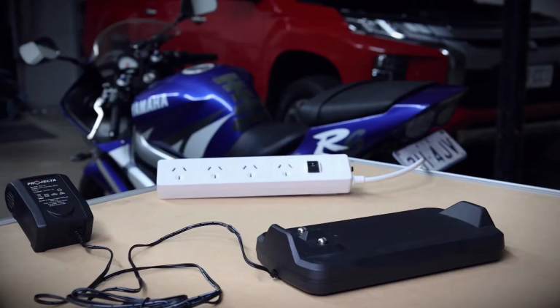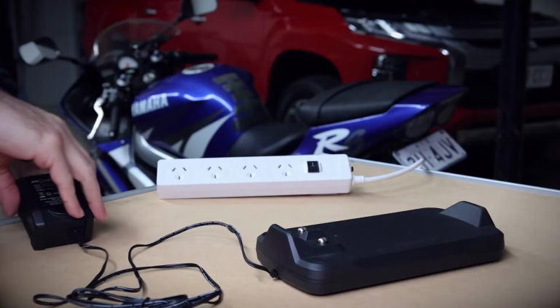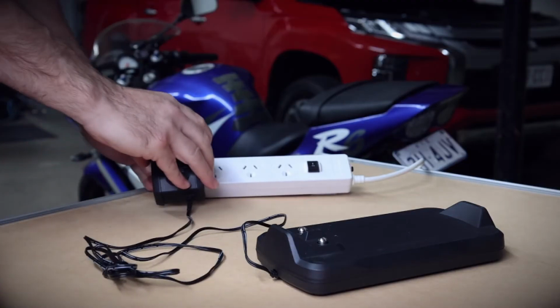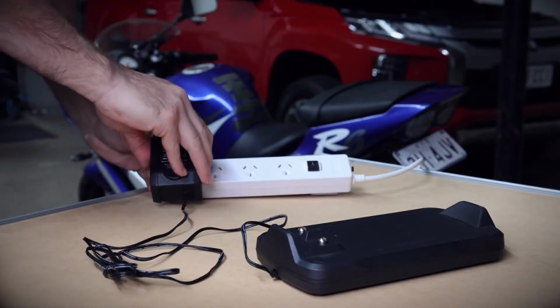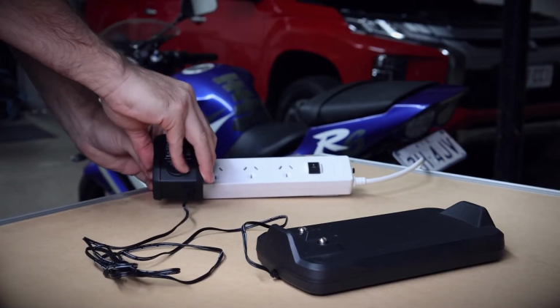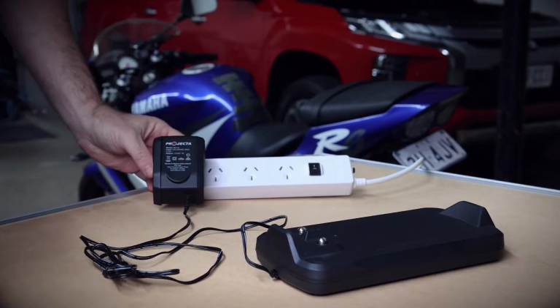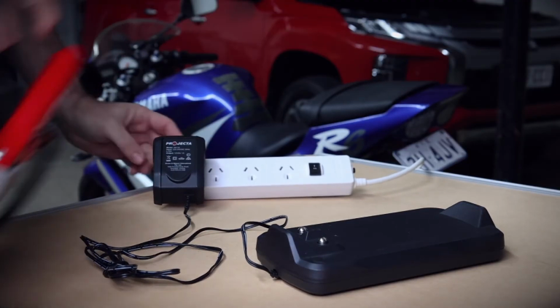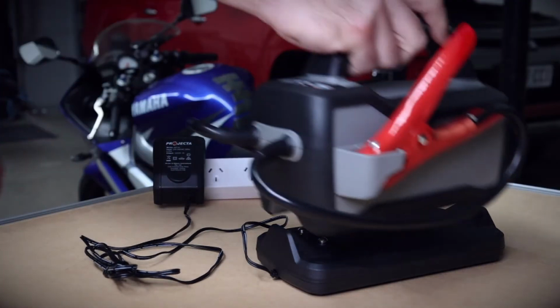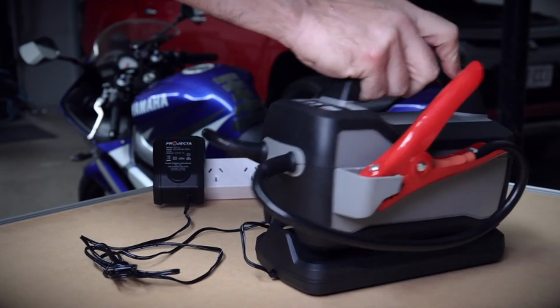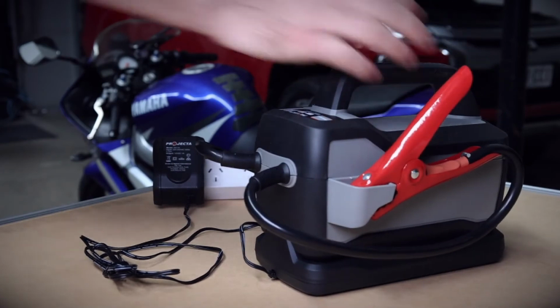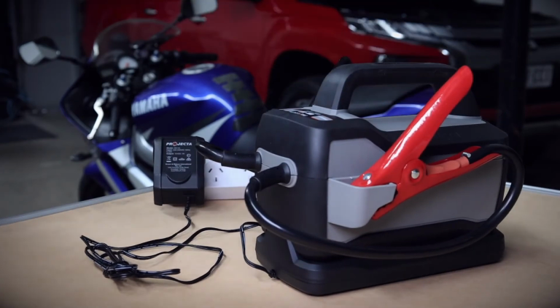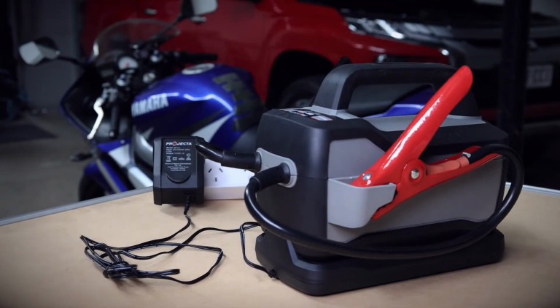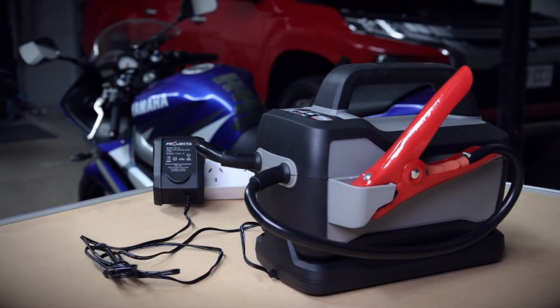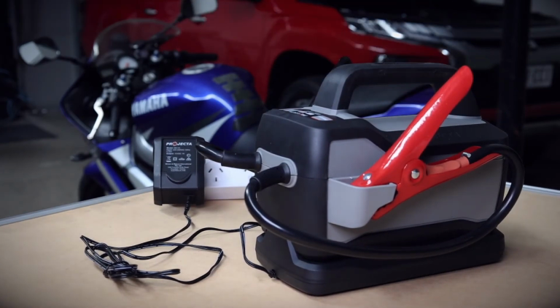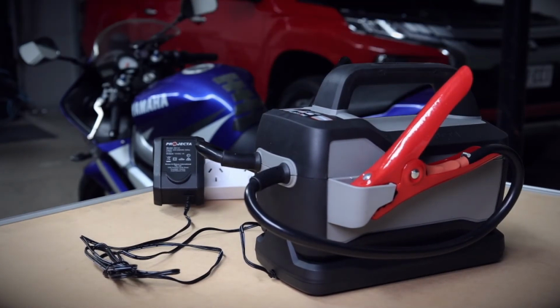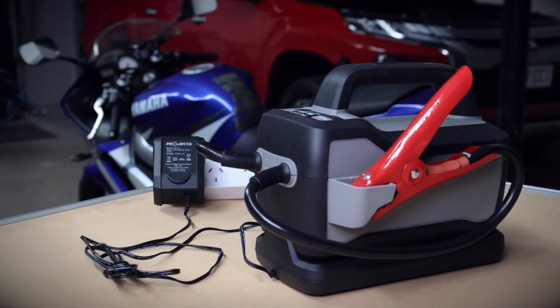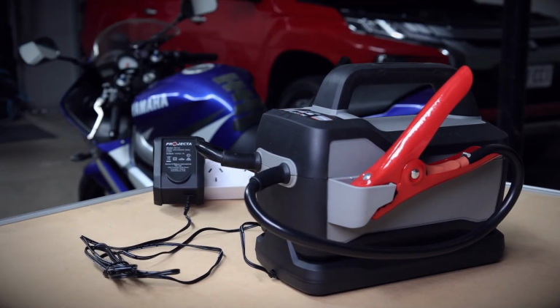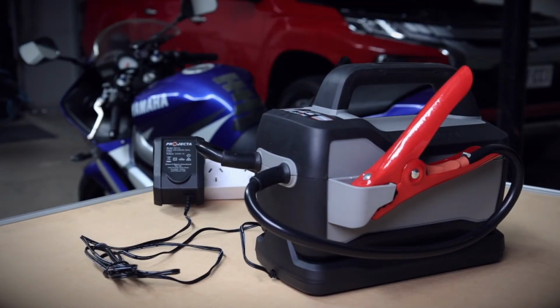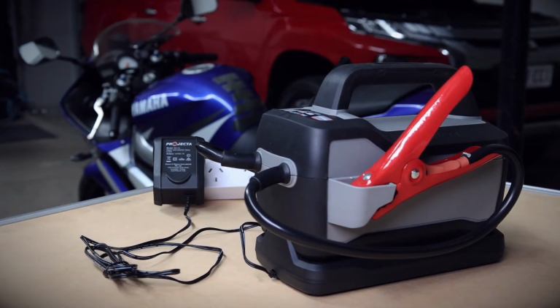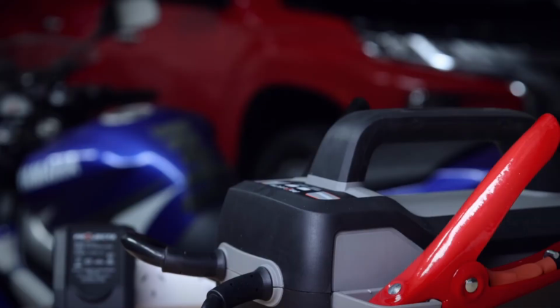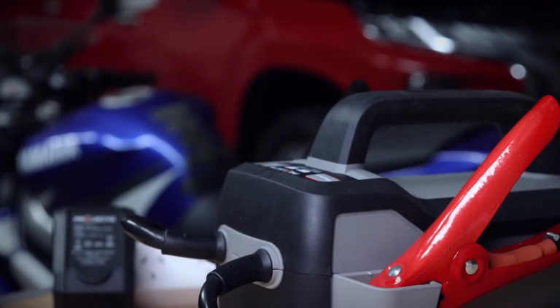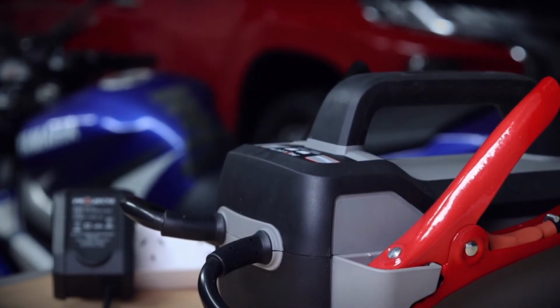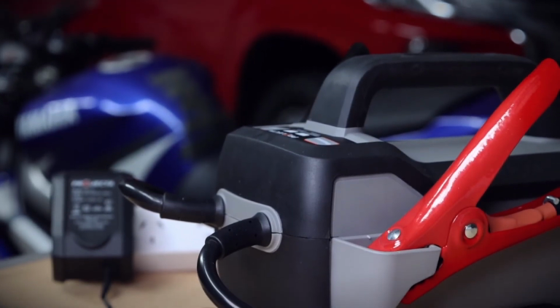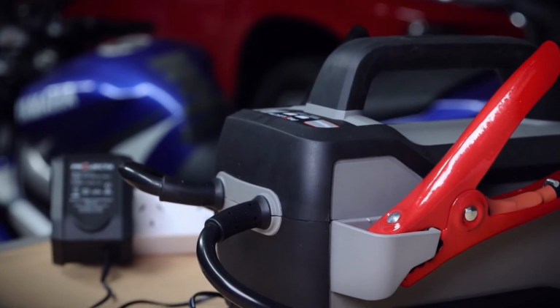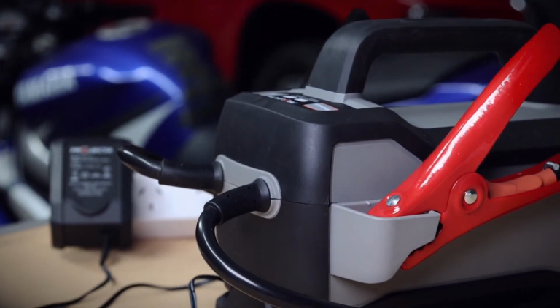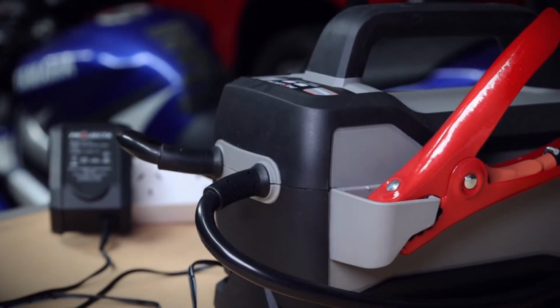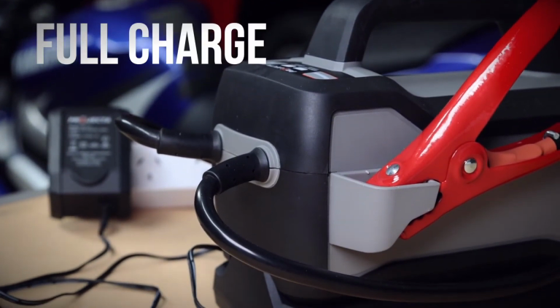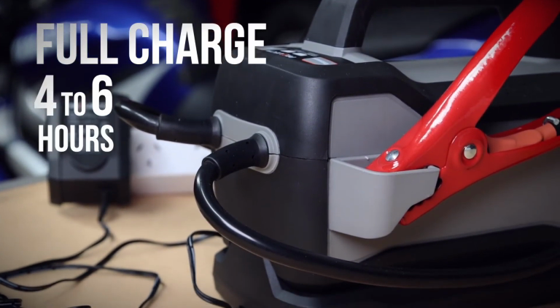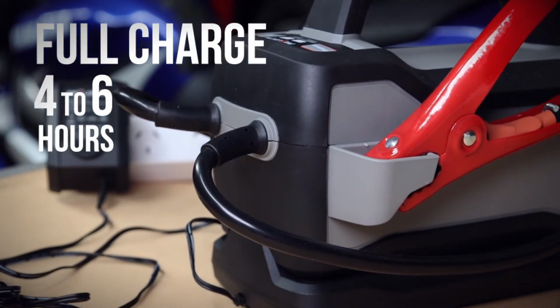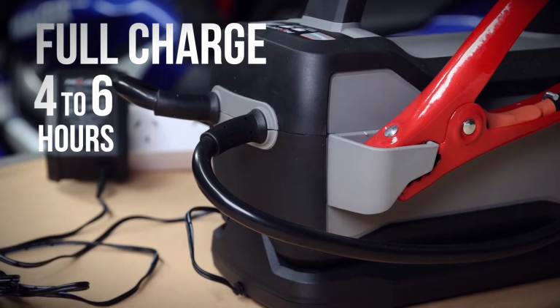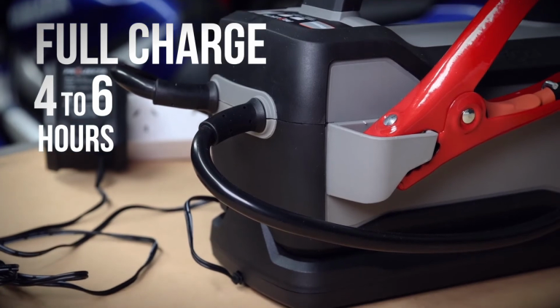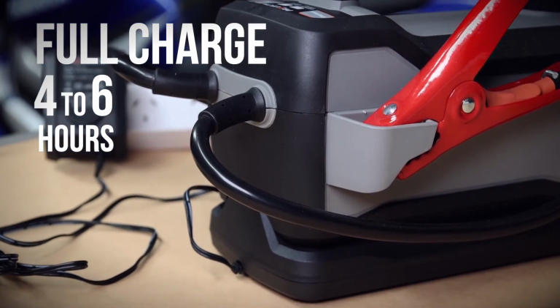The docking station is ideal for workshops and provides the jump starter with a comprehensive charge, balancing the cells within the jump starter. The charging base provides a location for your jump starter and thorough charging. A full charge on the docking station will take between four to six hours.